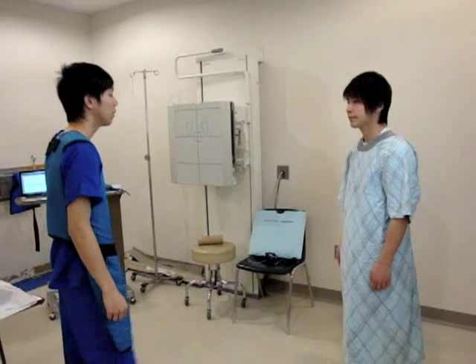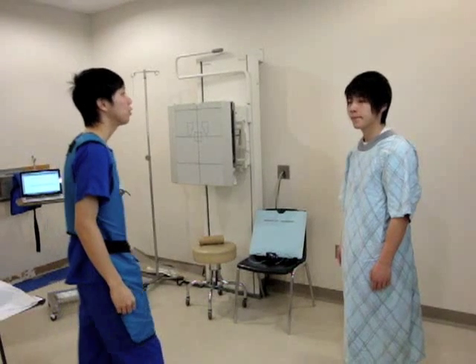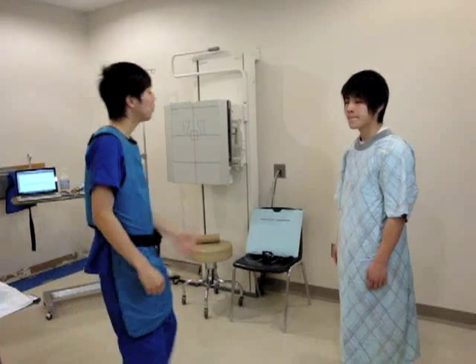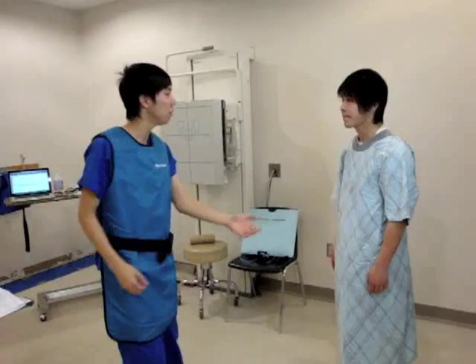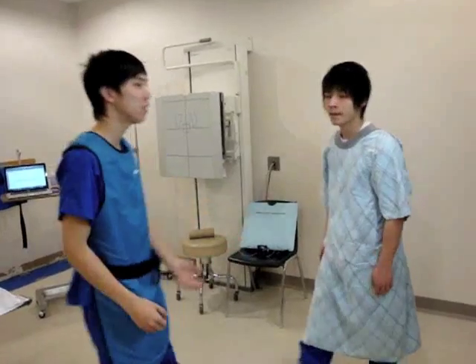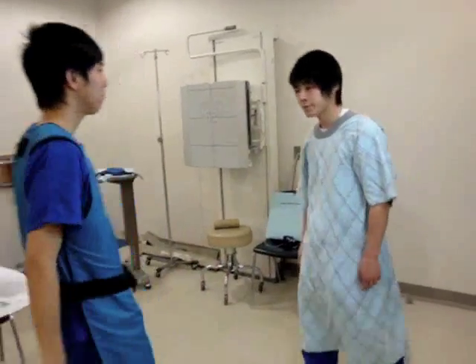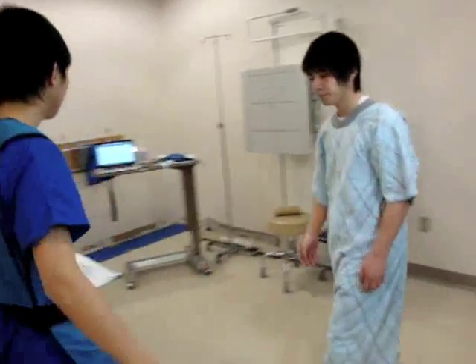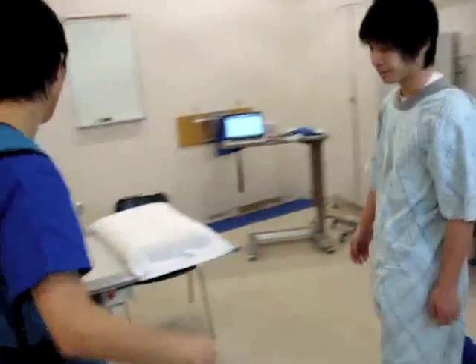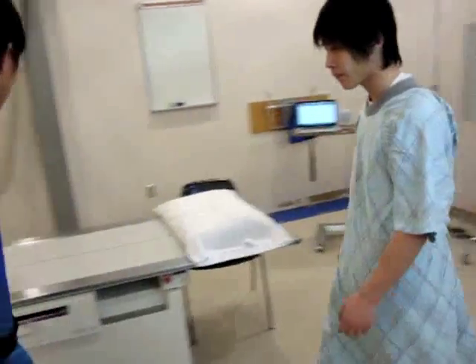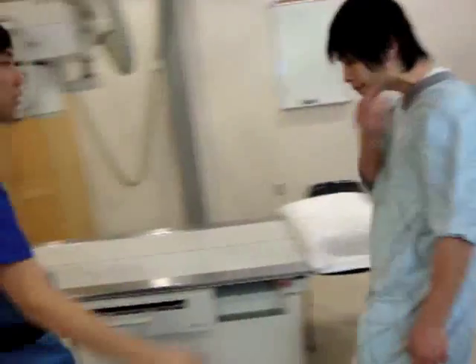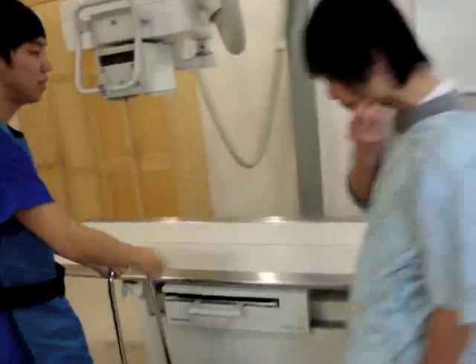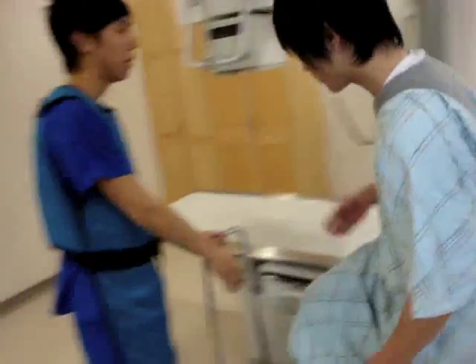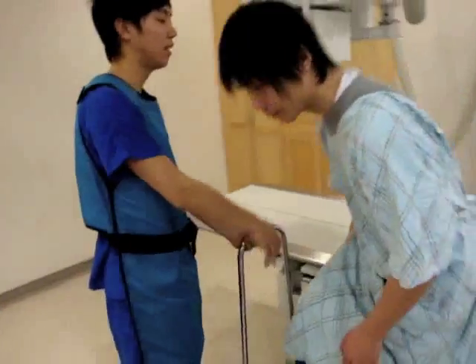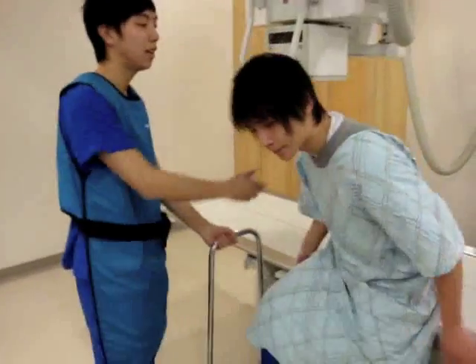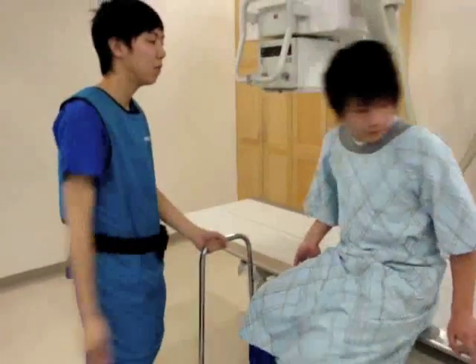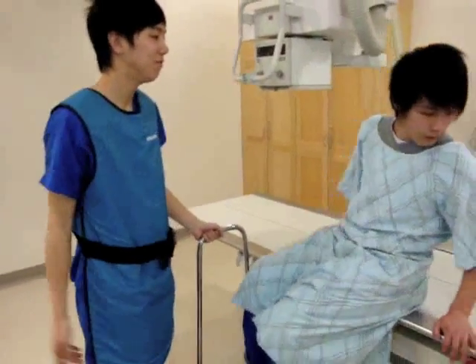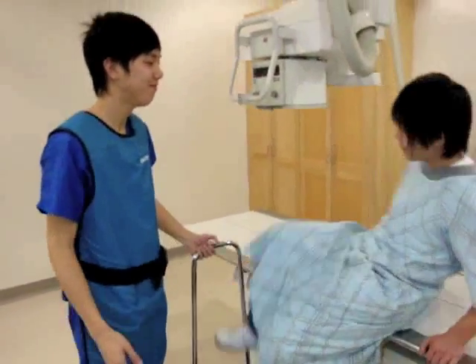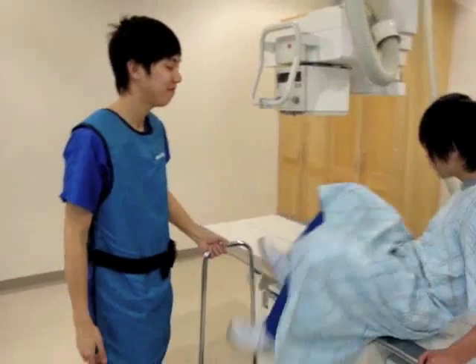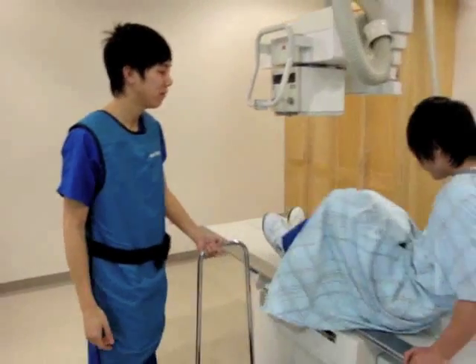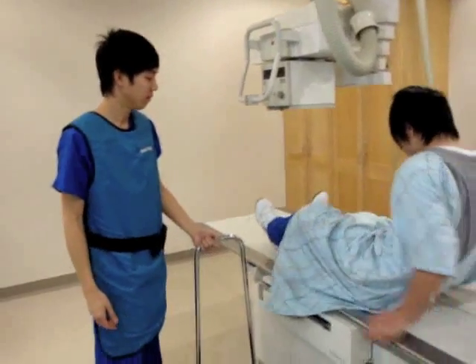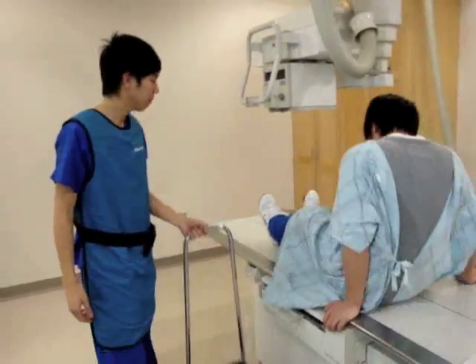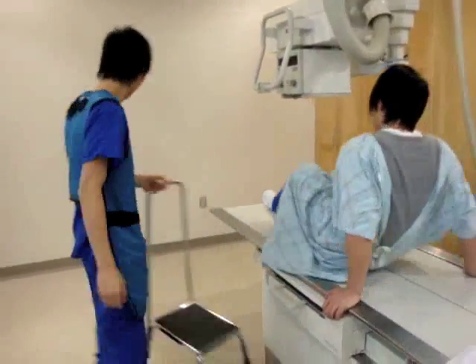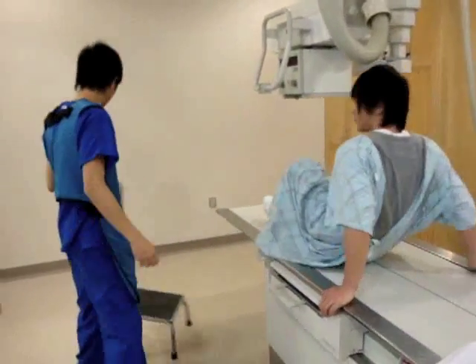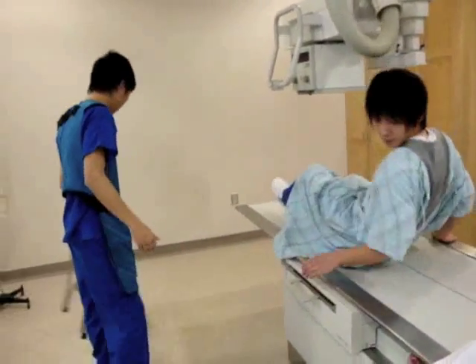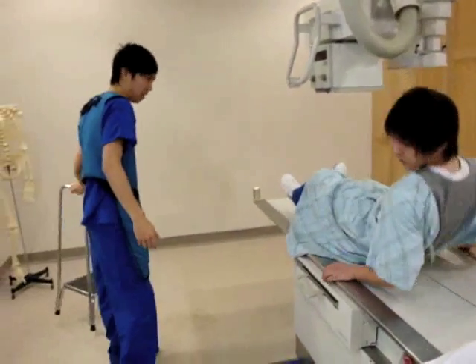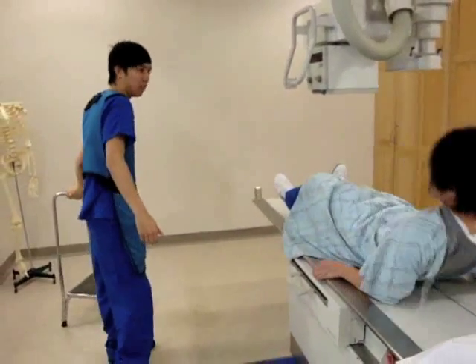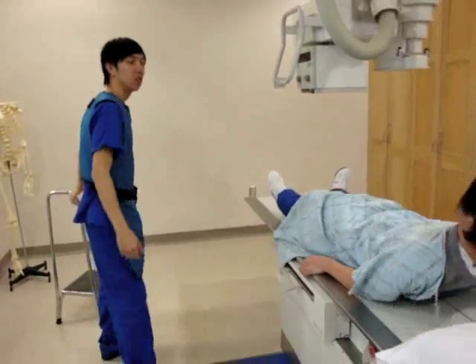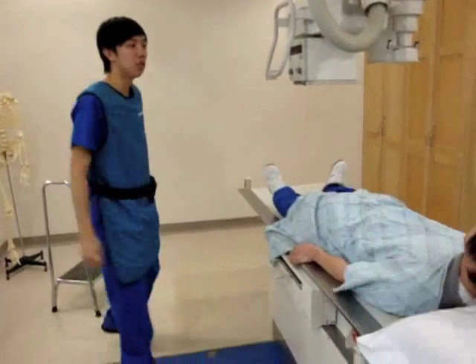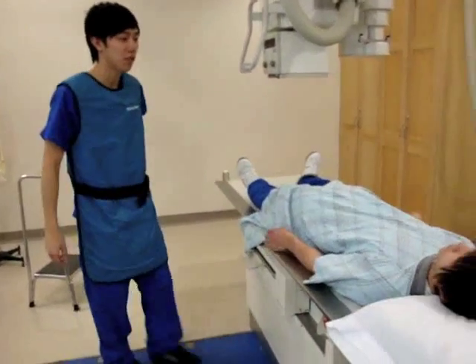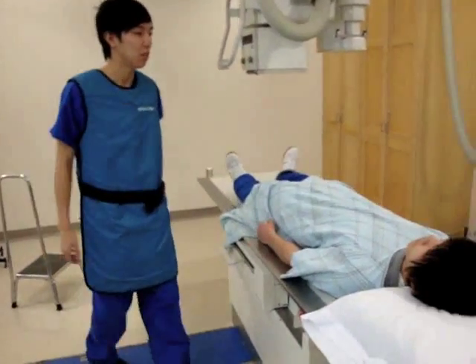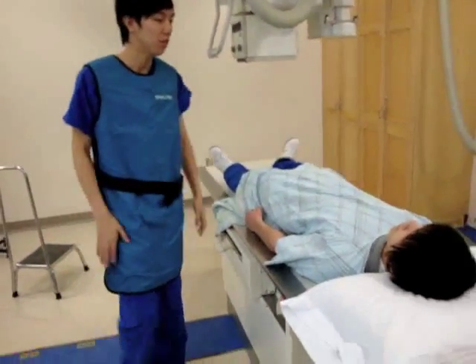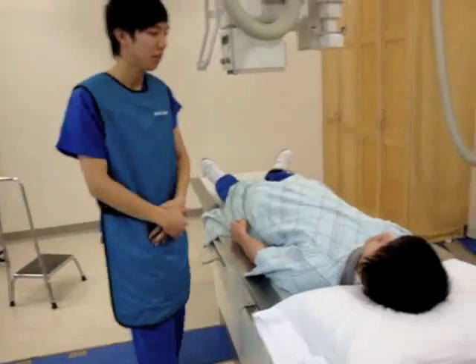Hello sir, can you just follow me please? Yes, sure. I just ask you to step on this and lie down on the table. So is this your first examination? Yes.